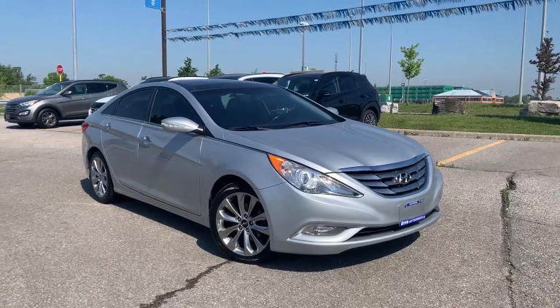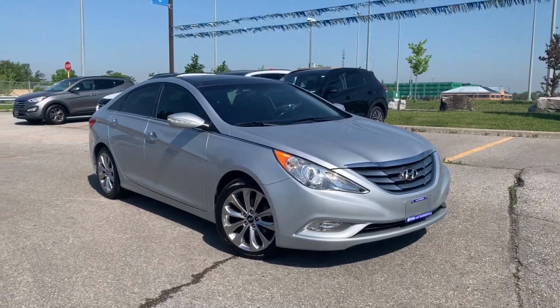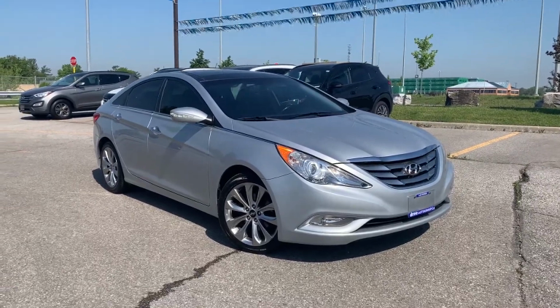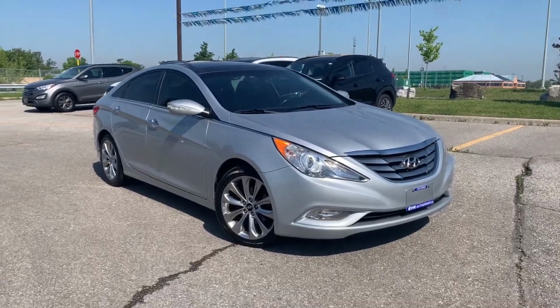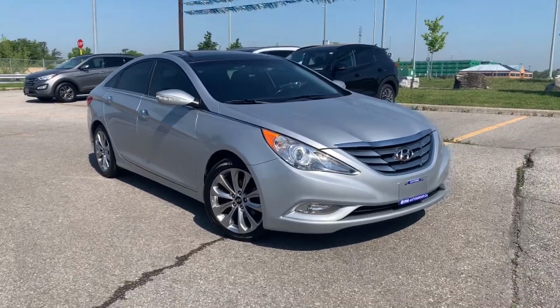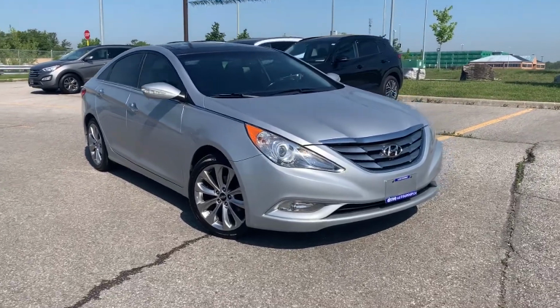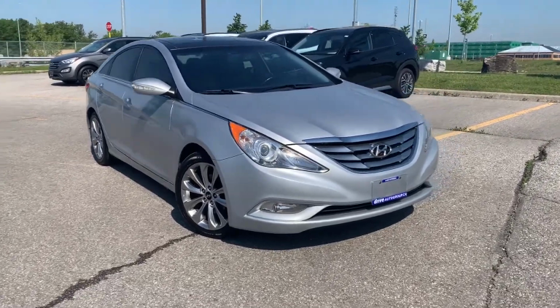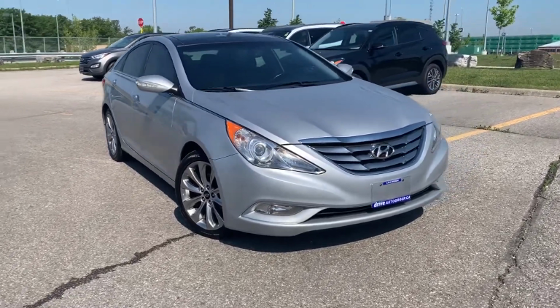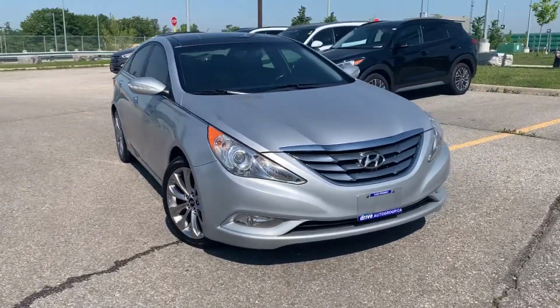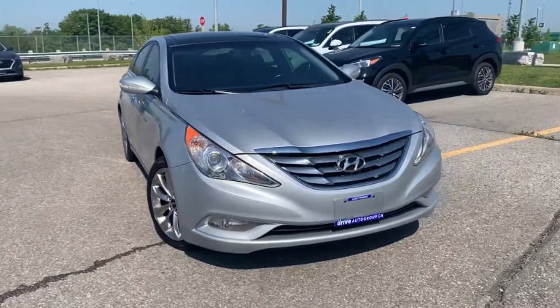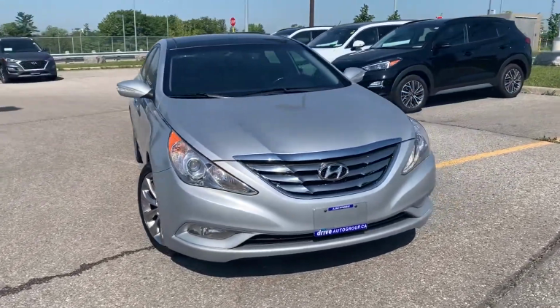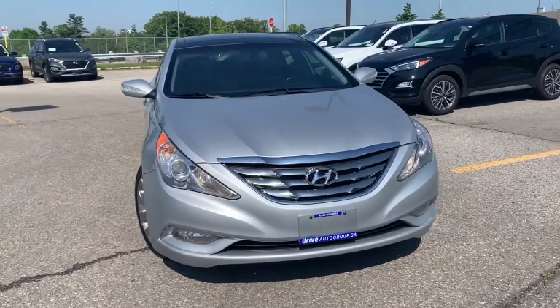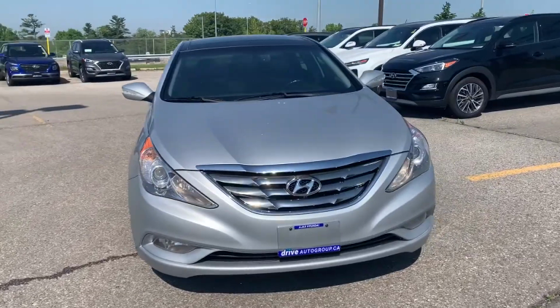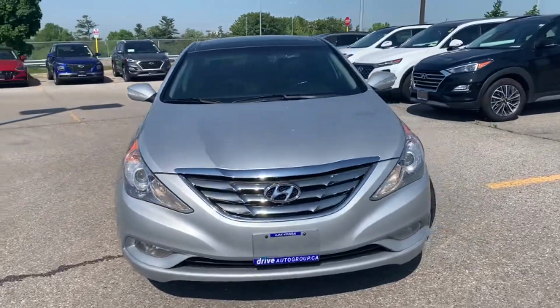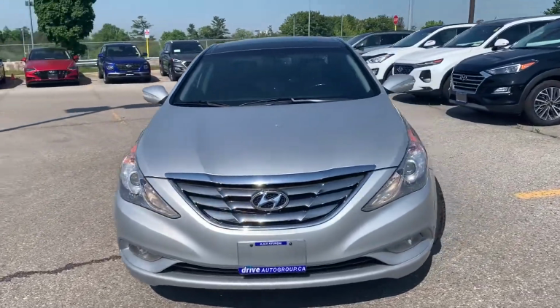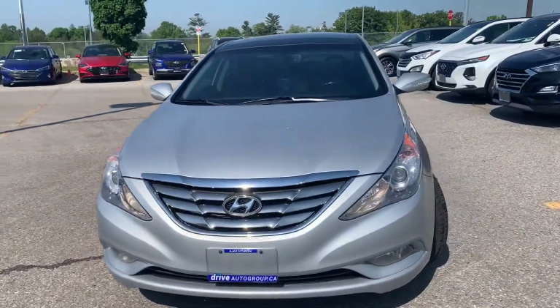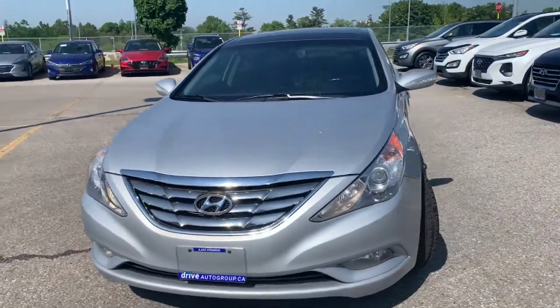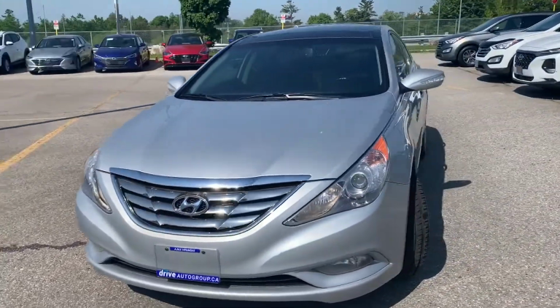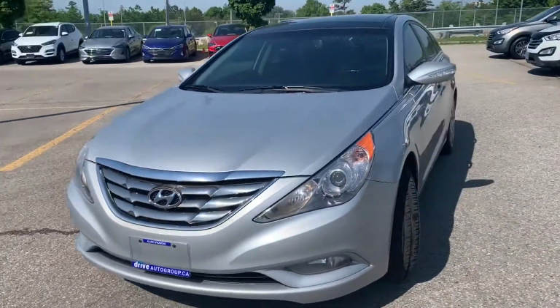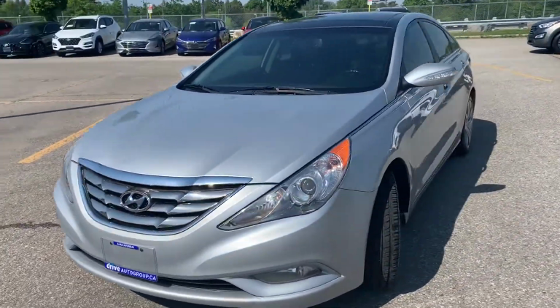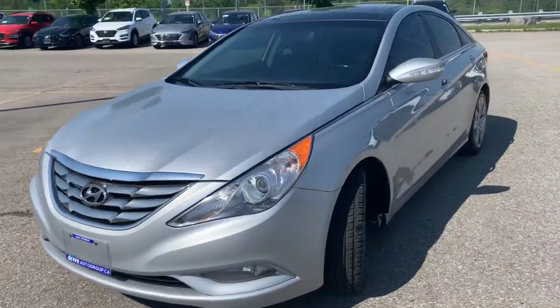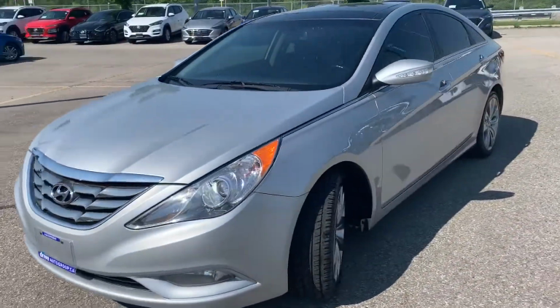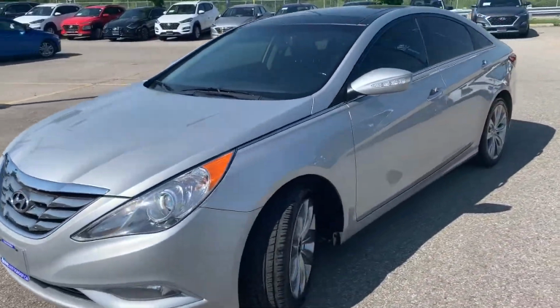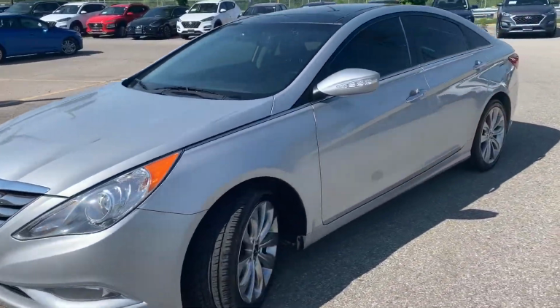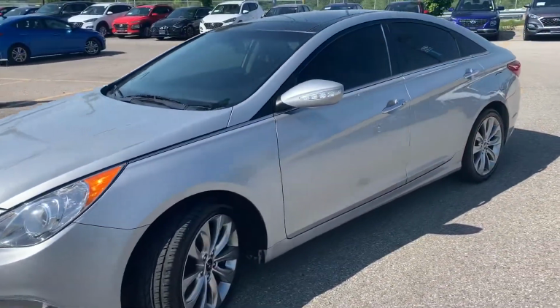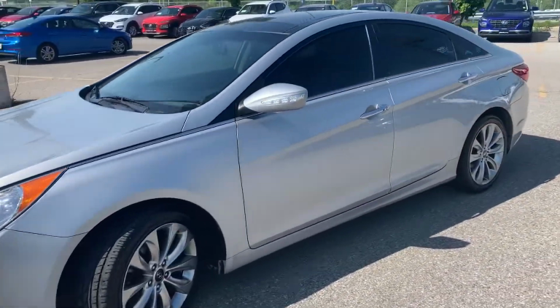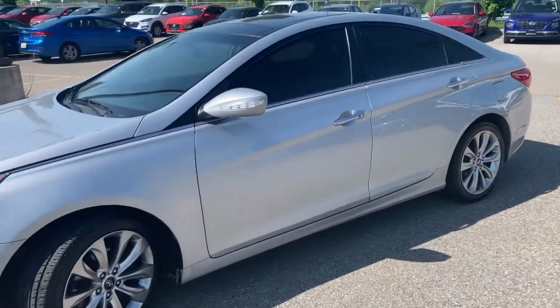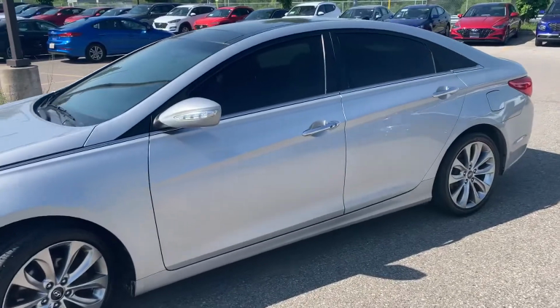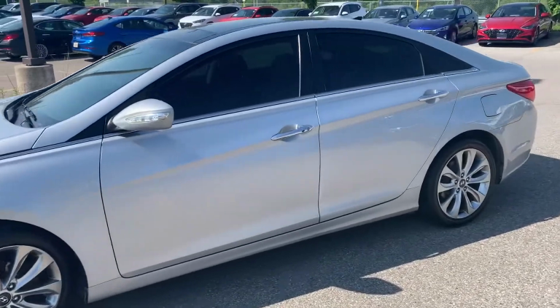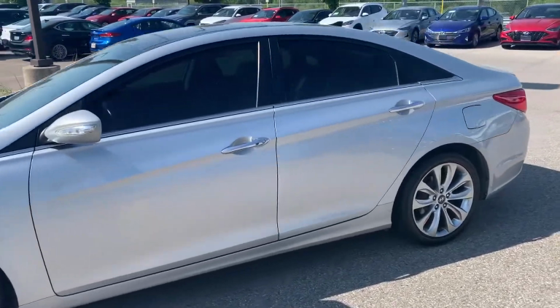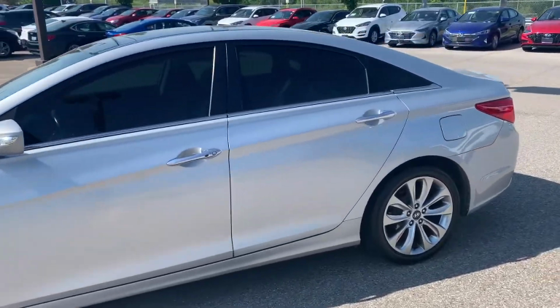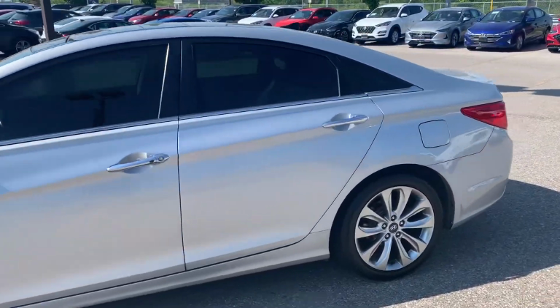Today at Ajax Hyundai we're looking at a pre-owned 2013 Hyundai Sonata. Here's a quick look at the outside of the vehicle.